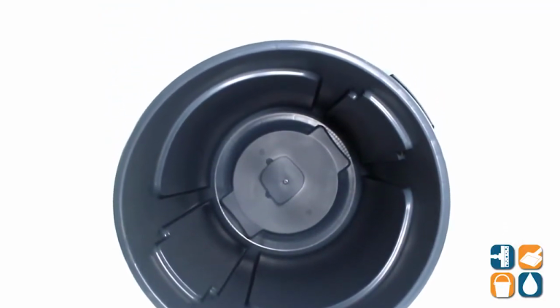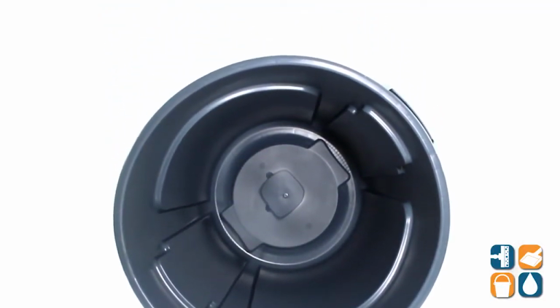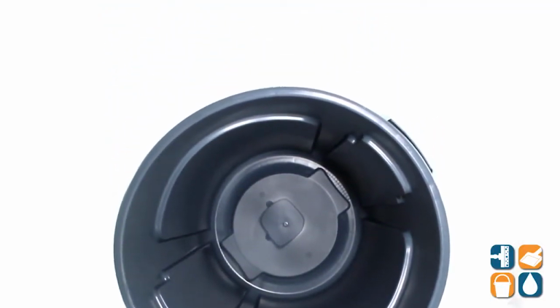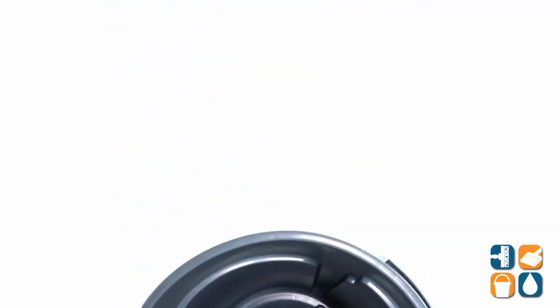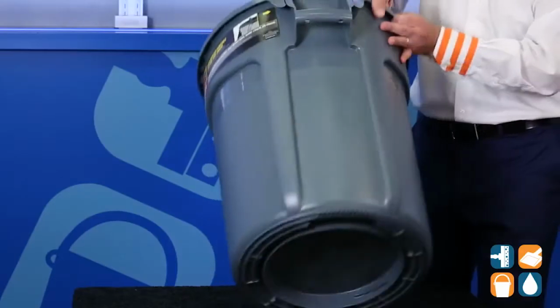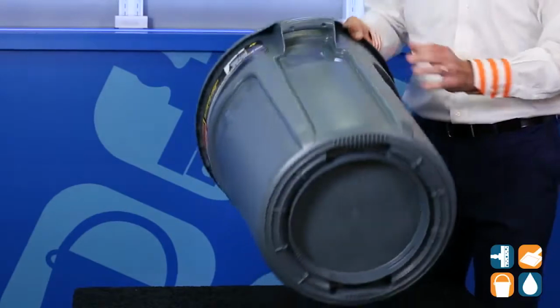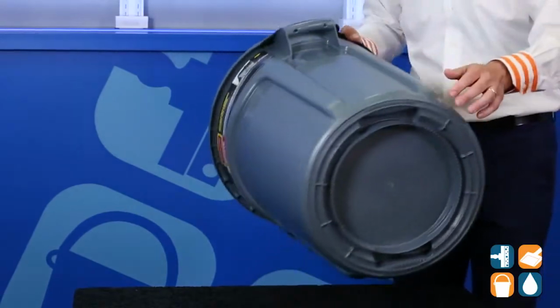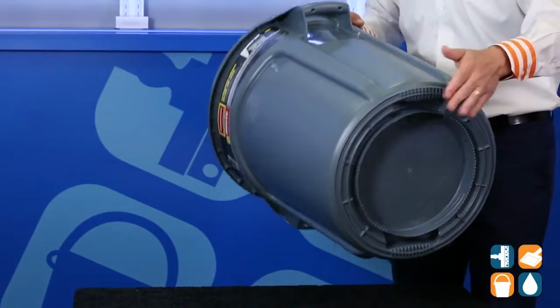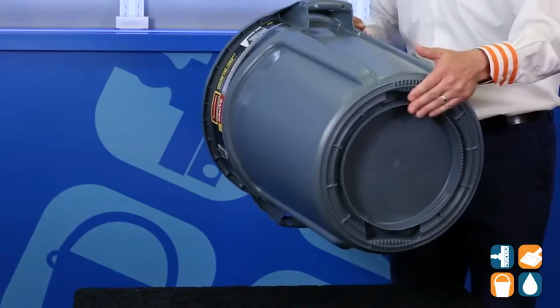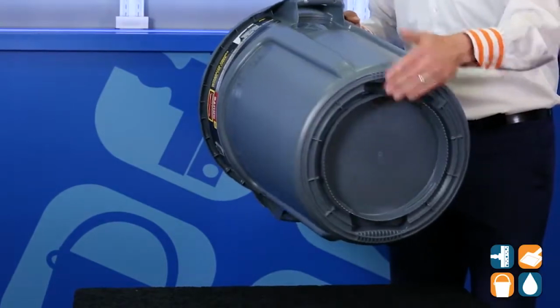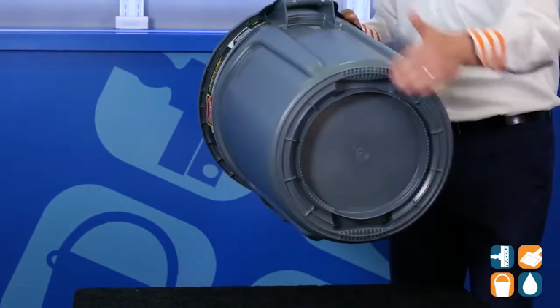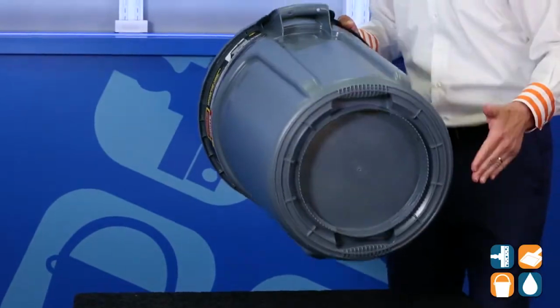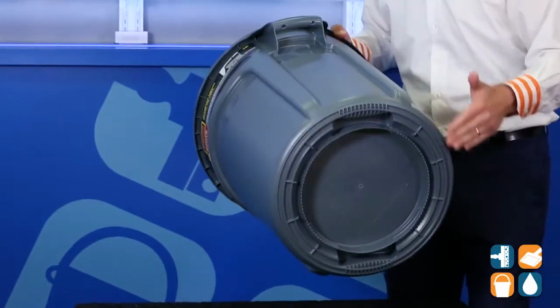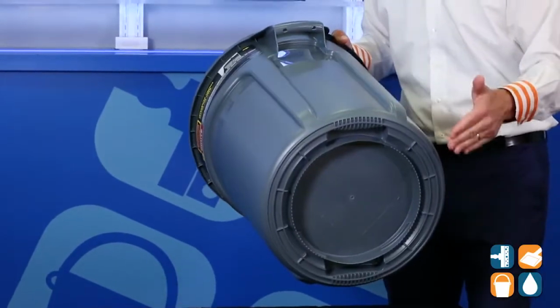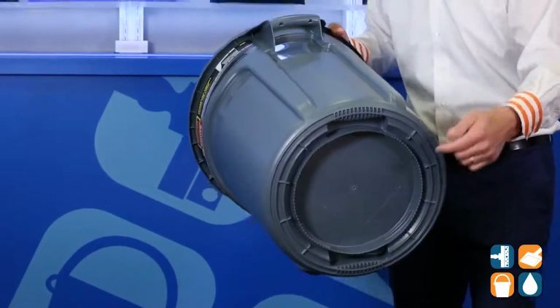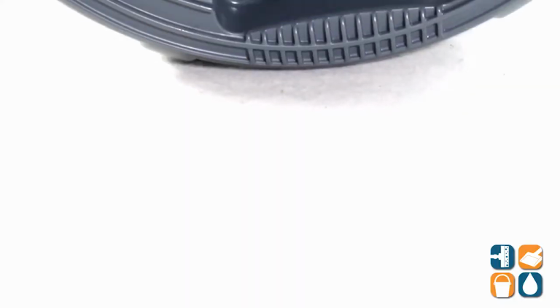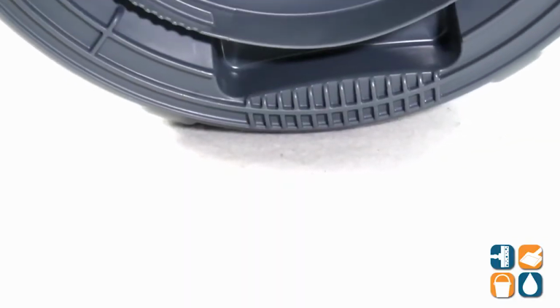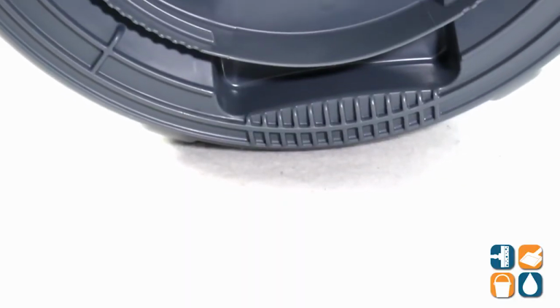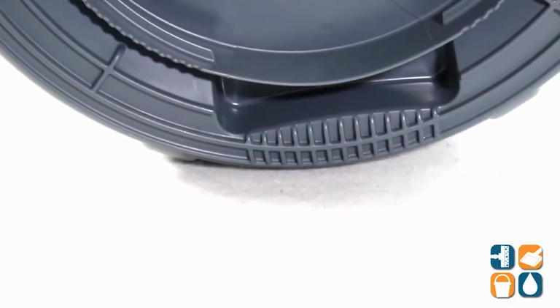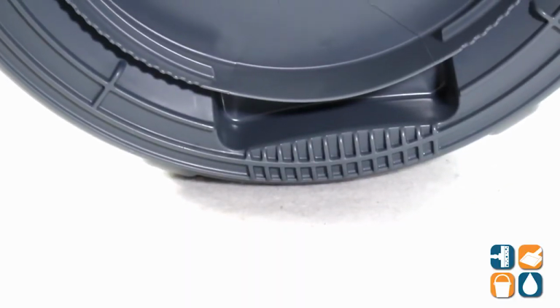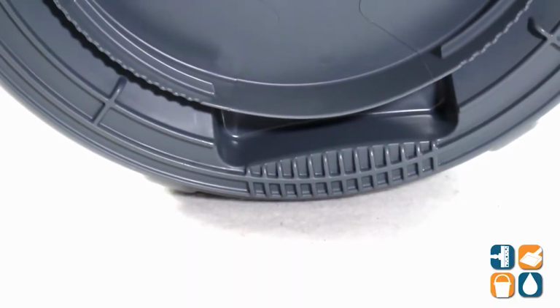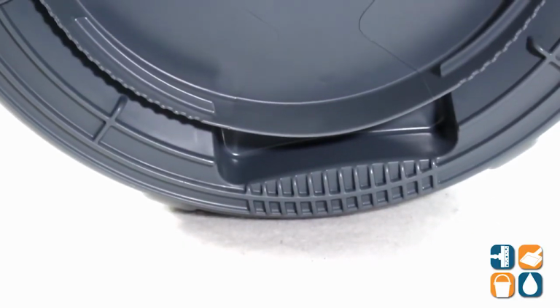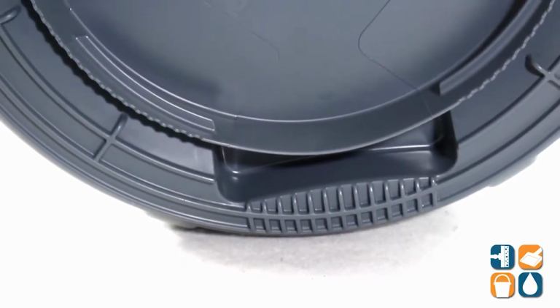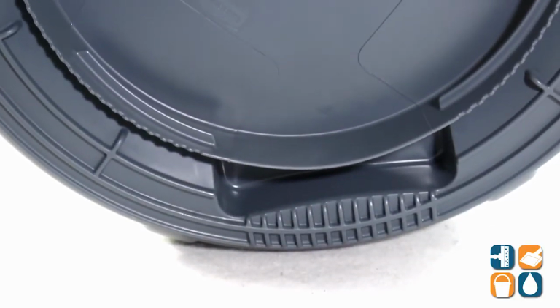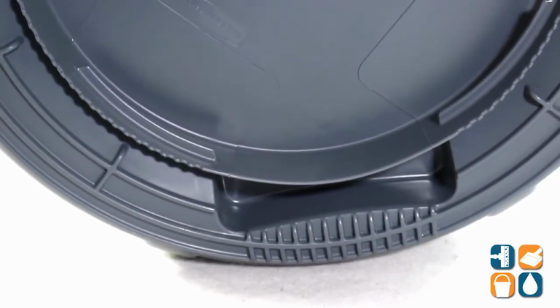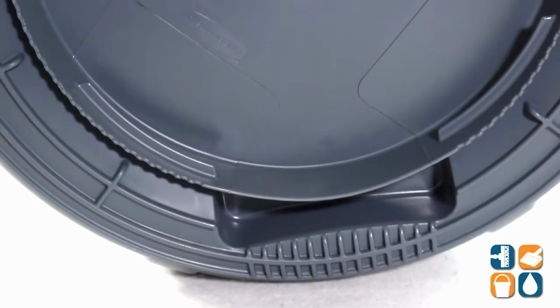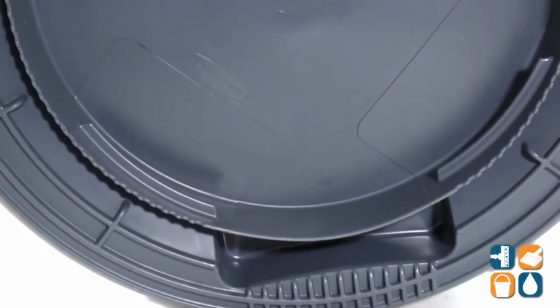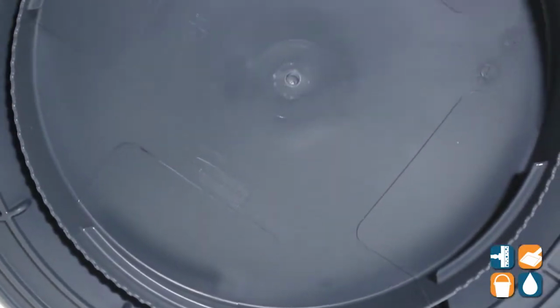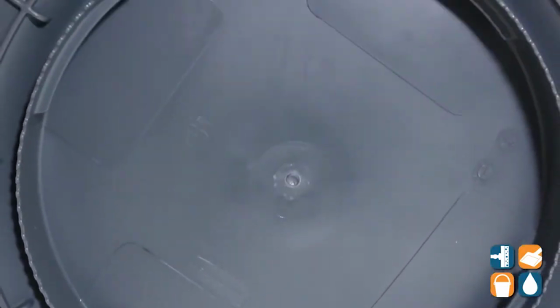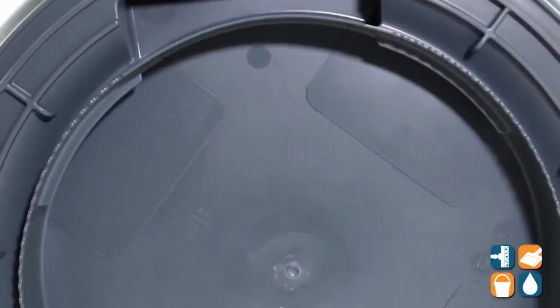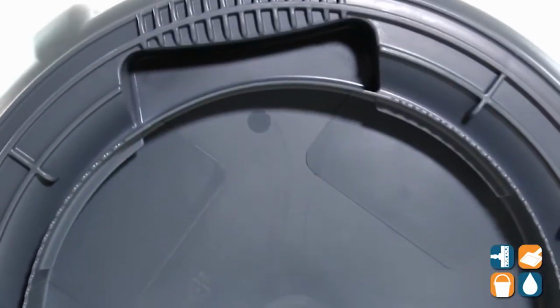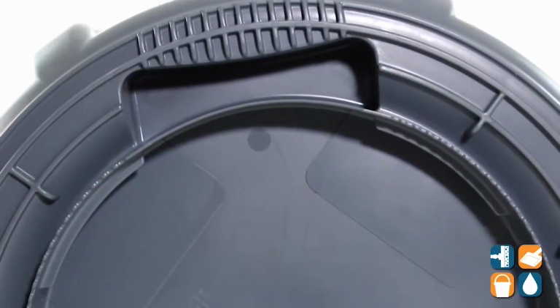On the bottom, it features a double rib base for durability when dragging. It also features a built-in dolly receiver and molded-in handles for easy dumping and lifting.